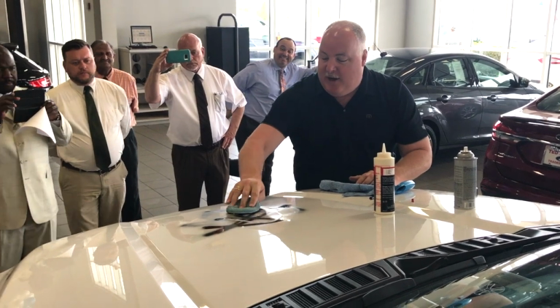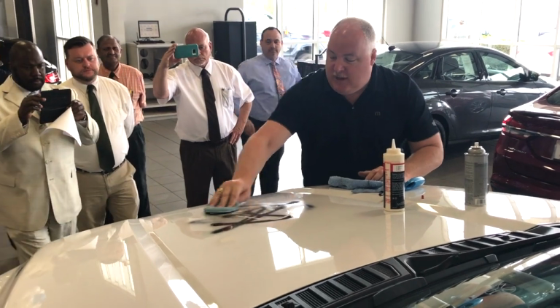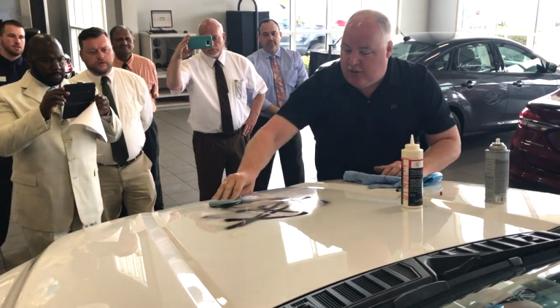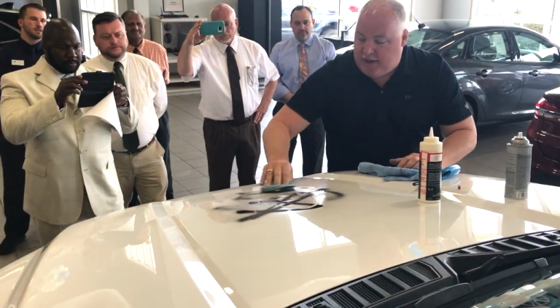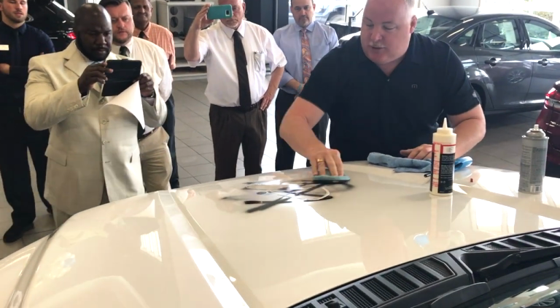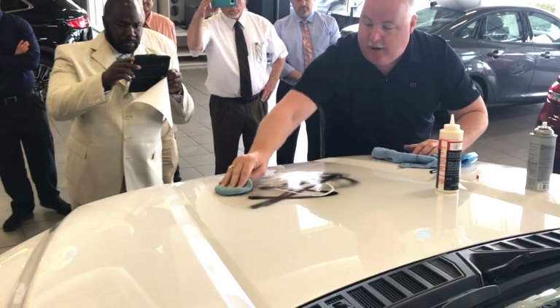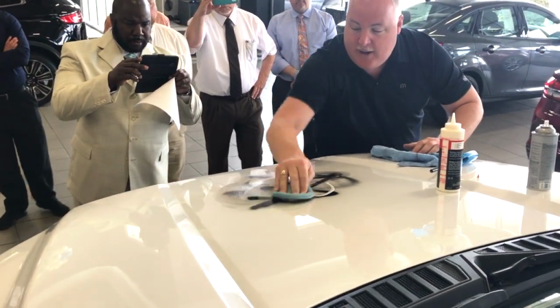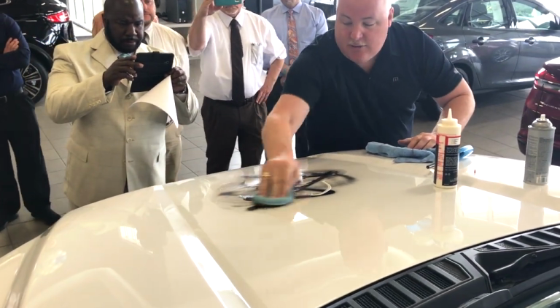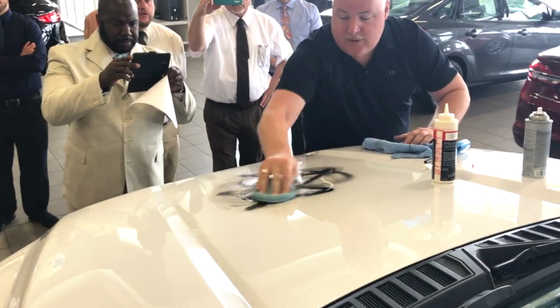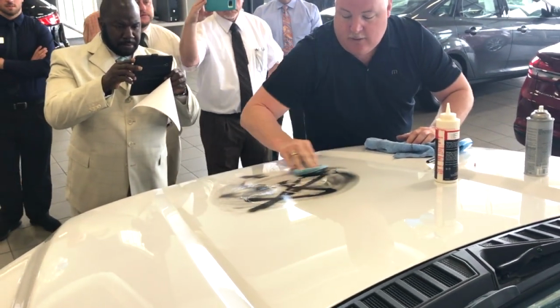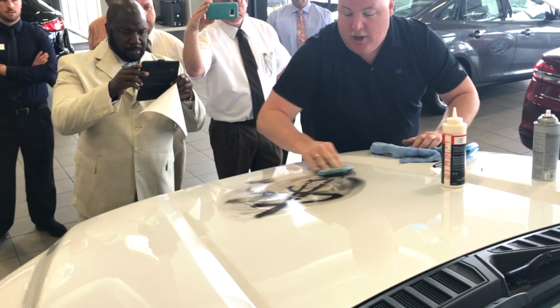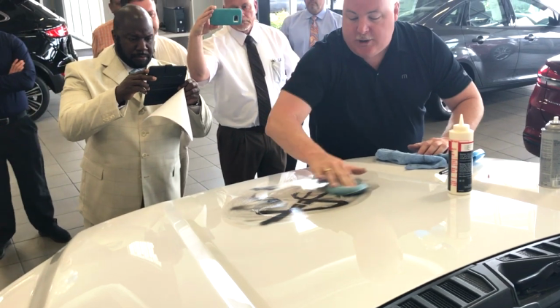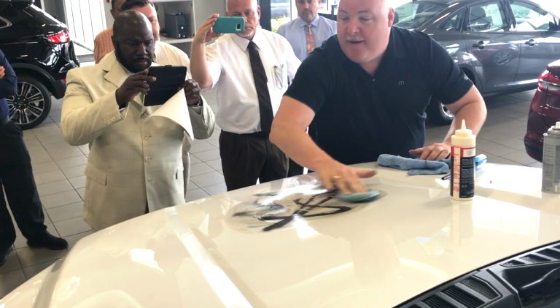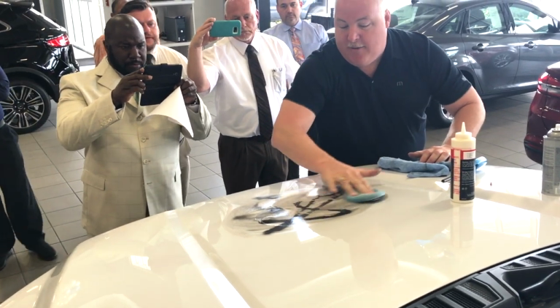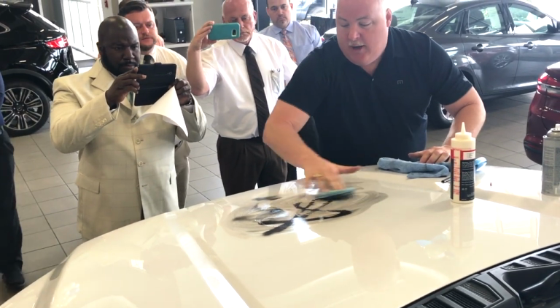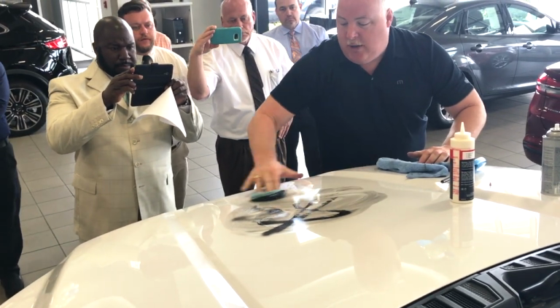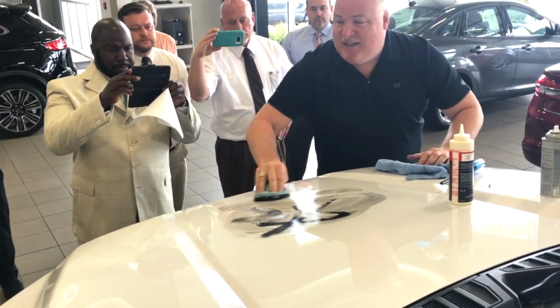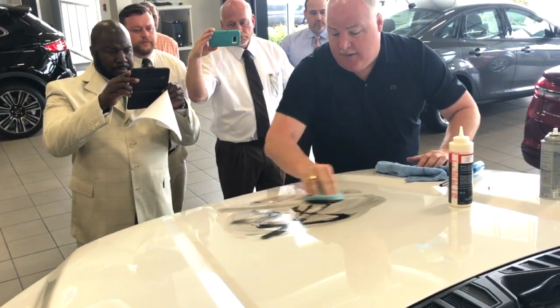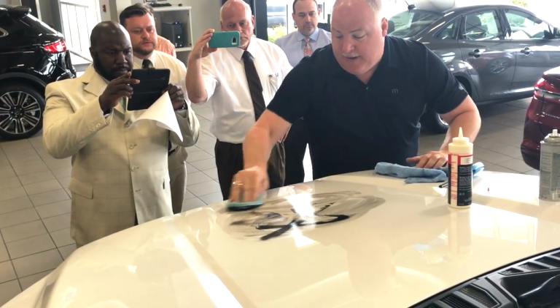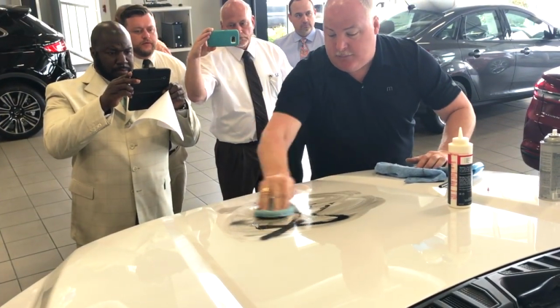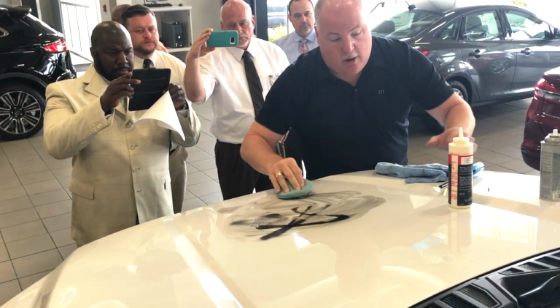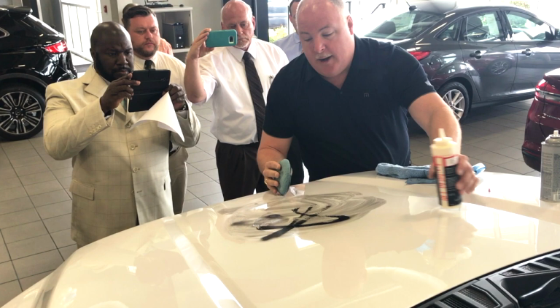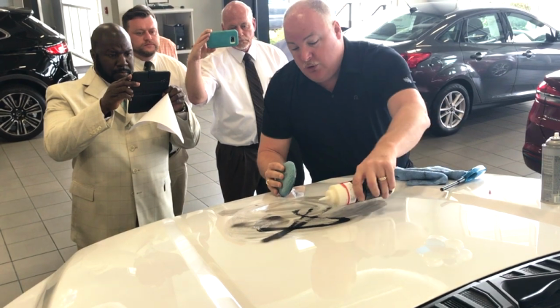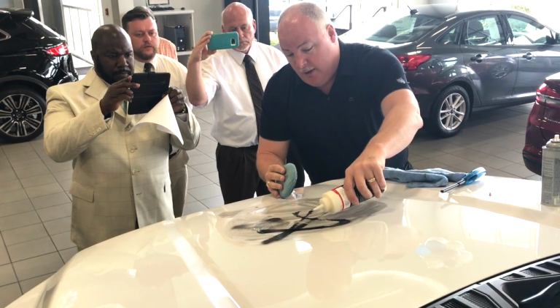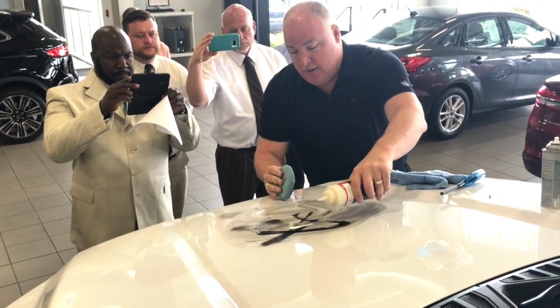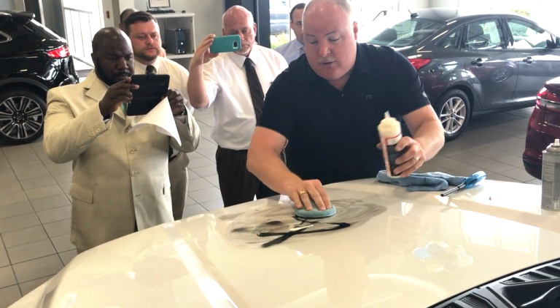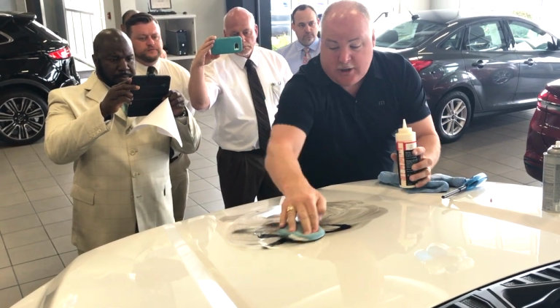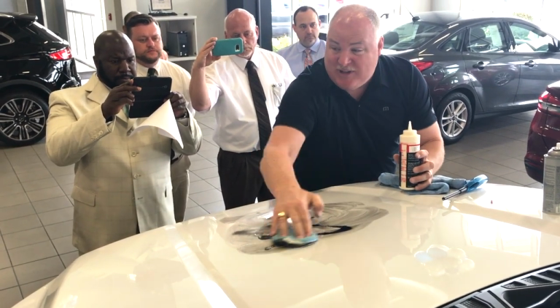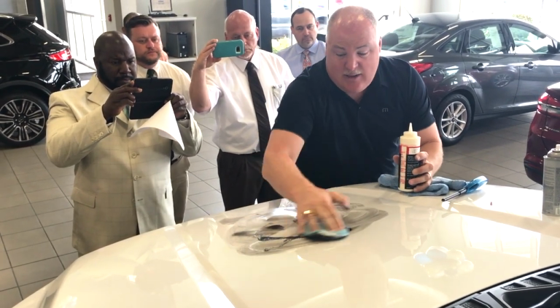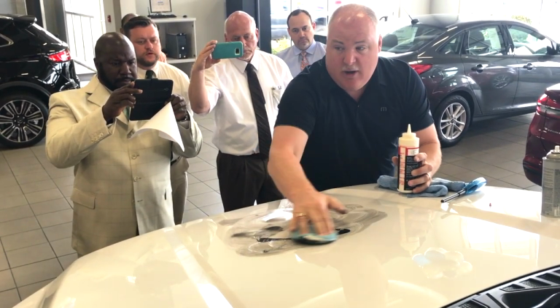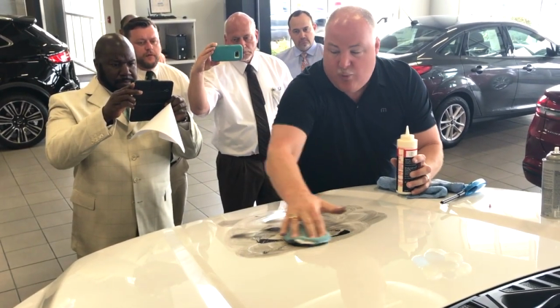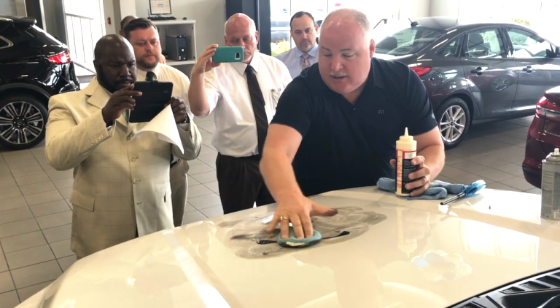In addition to the exterior paint seal, which applies to all the painted exterior surfaces of the vehicle, we also apply a fiber guard to the inside of the vehicle. This fiber guard protects the carpeted and upholstered areas of the vehicle's interior, so if the customer spills anything in the interior, it will not stain.